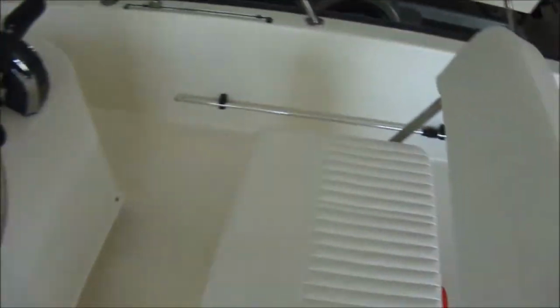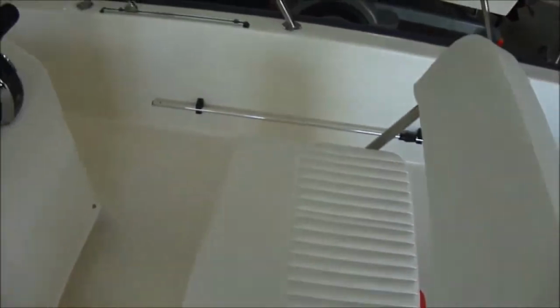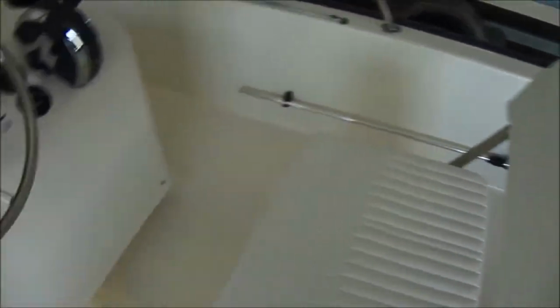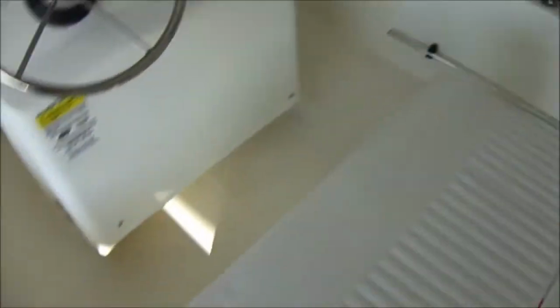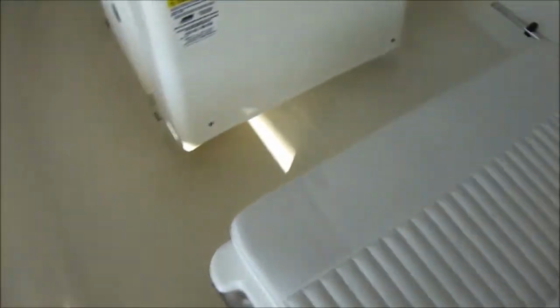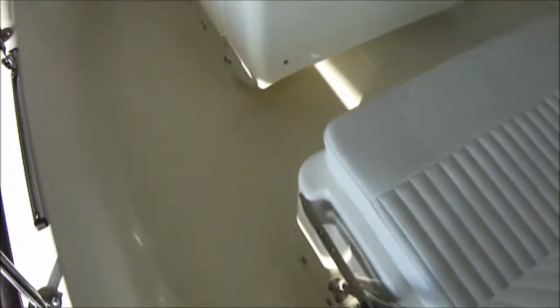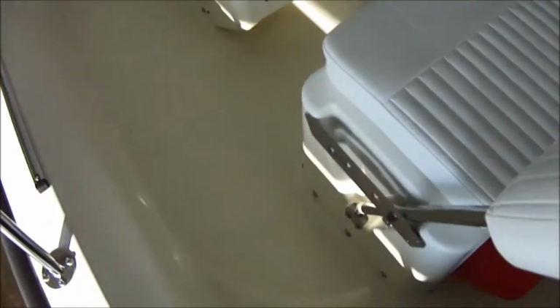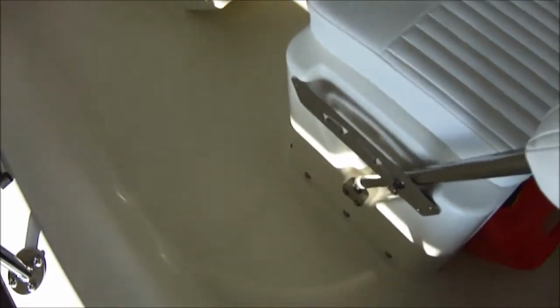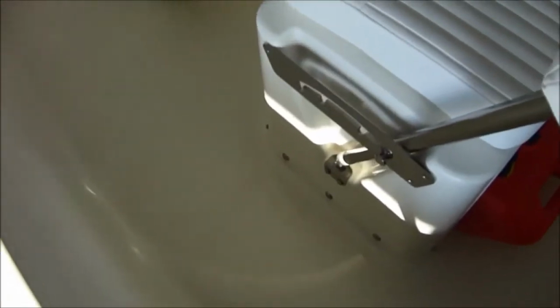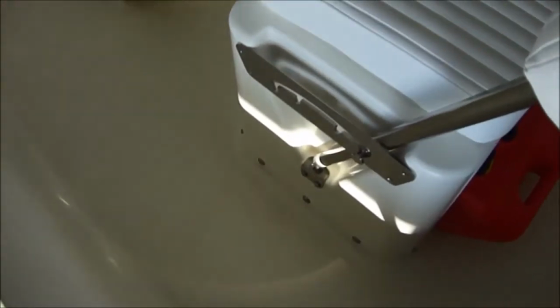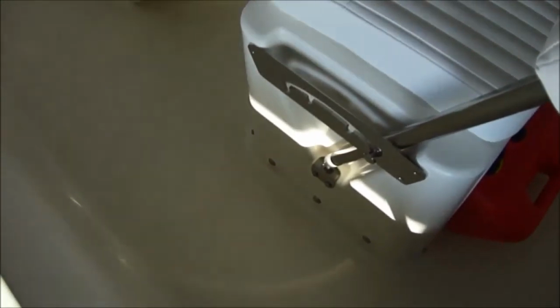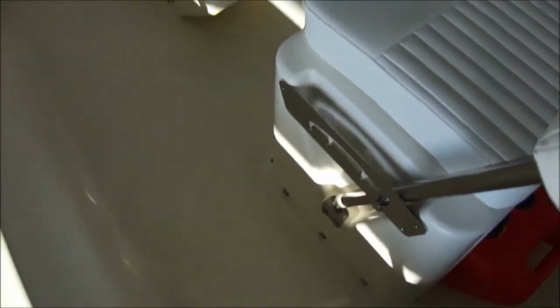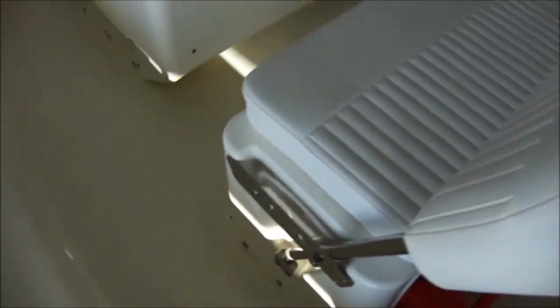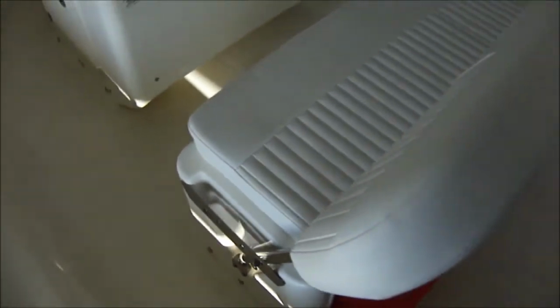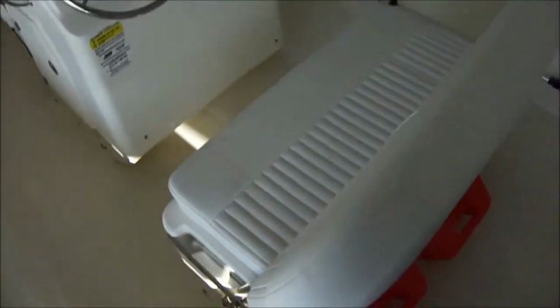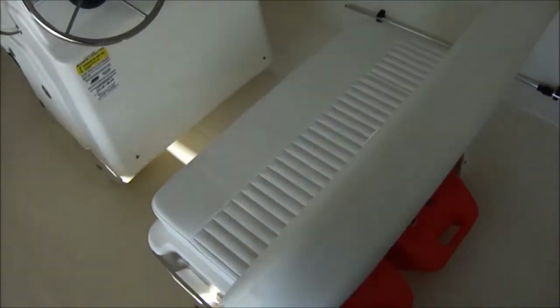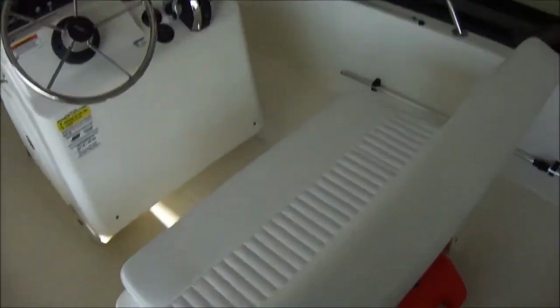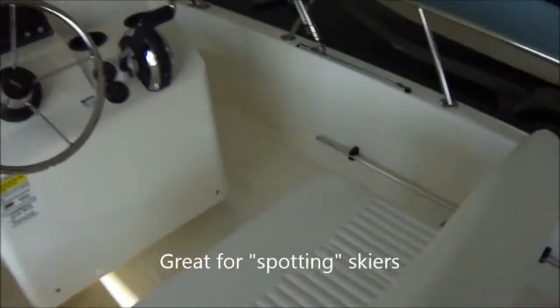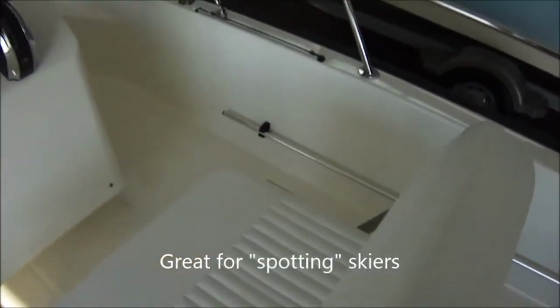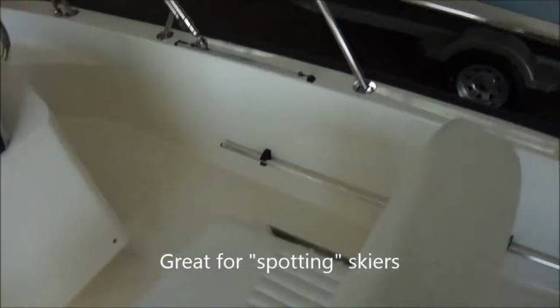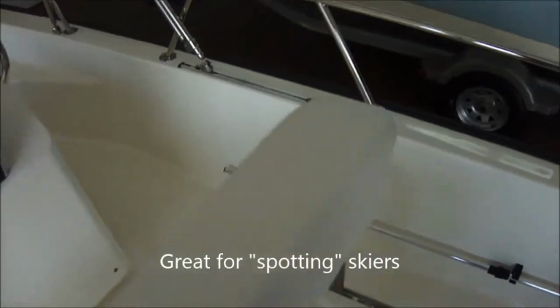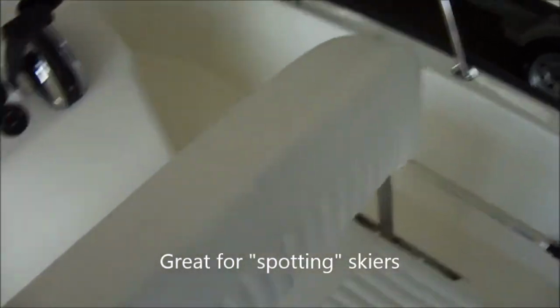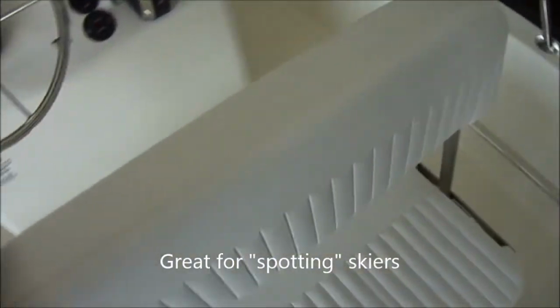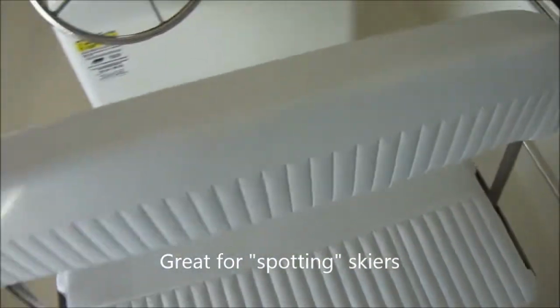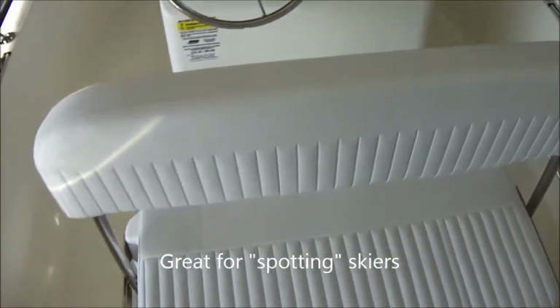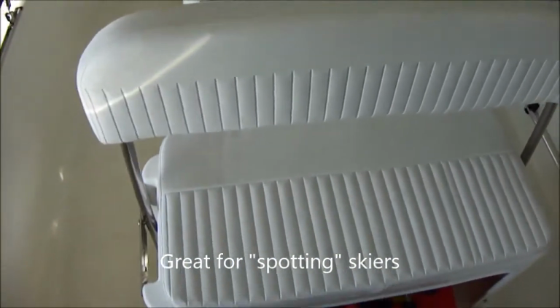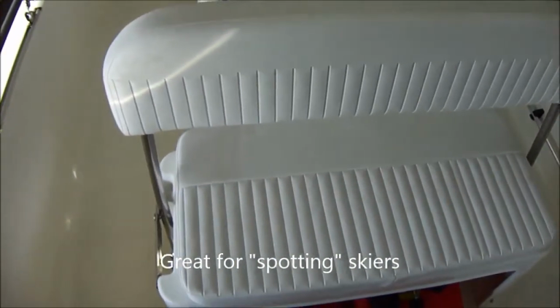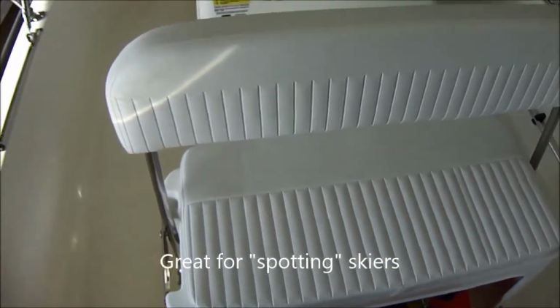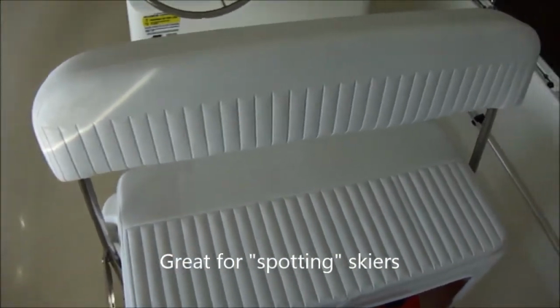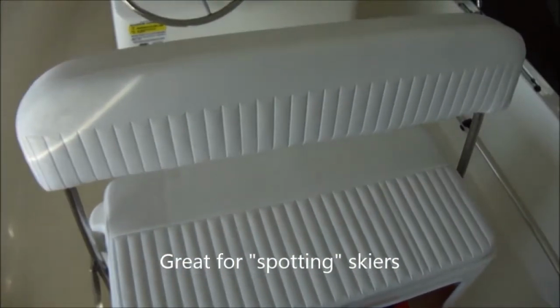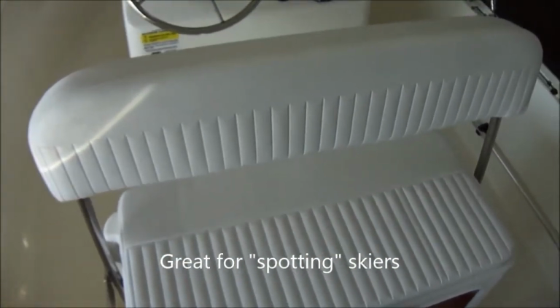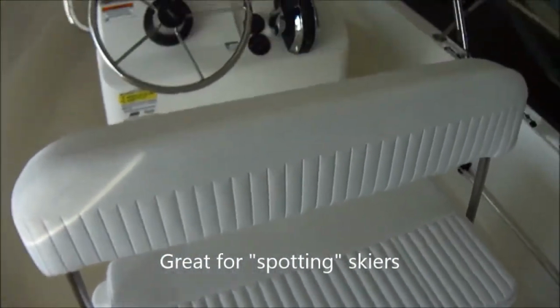Four-position leaning post seat here, just like all the other smaller Whalers. You can leave it down to sit or pop it up to use it as a leaning post, which is a great feature.